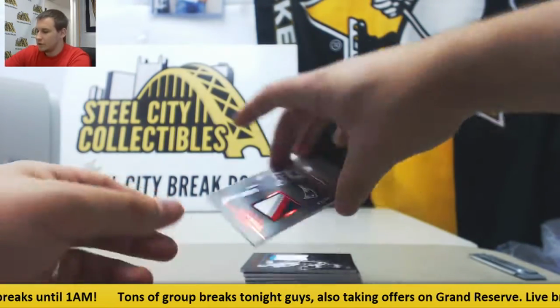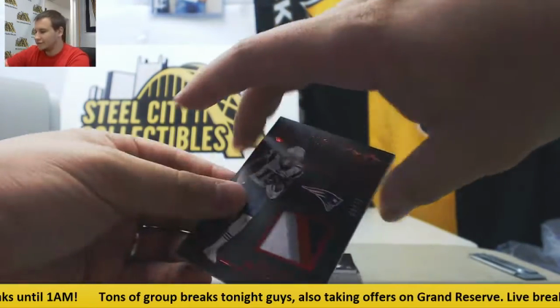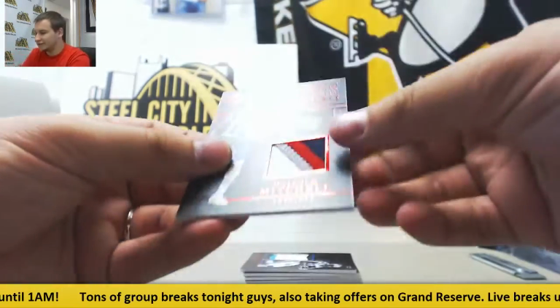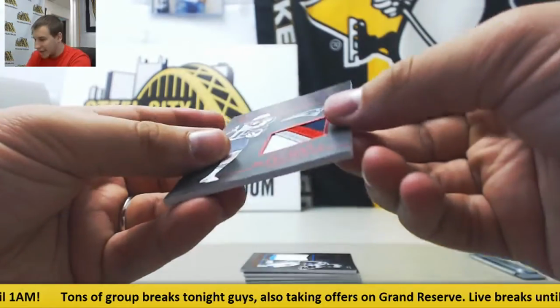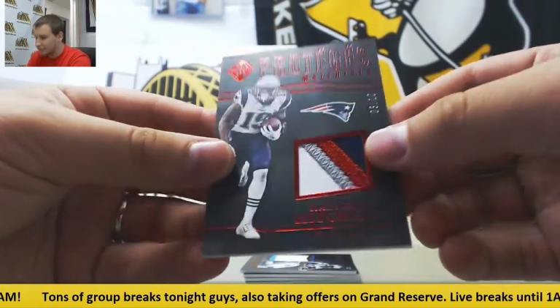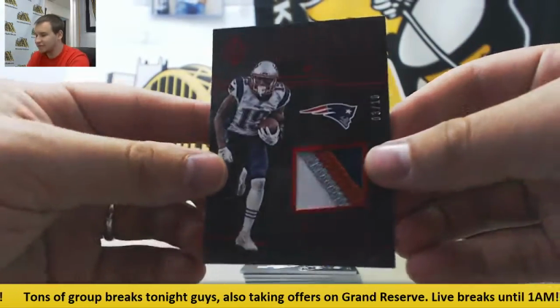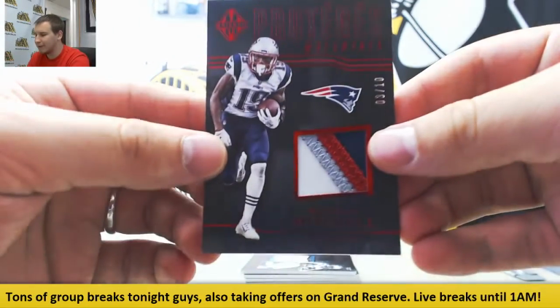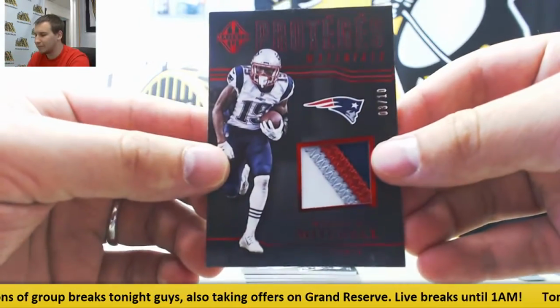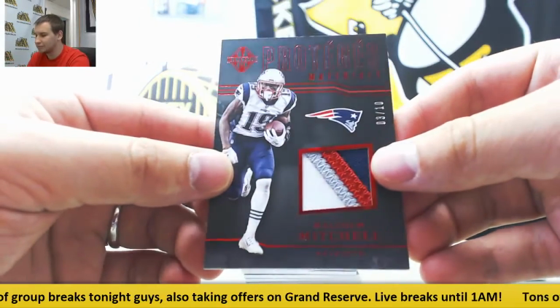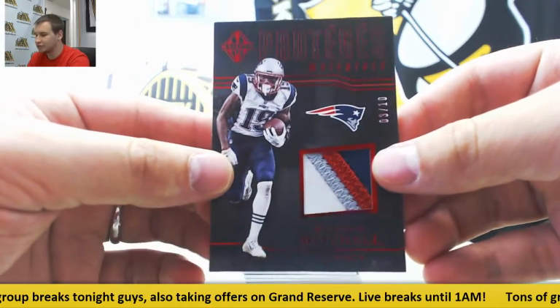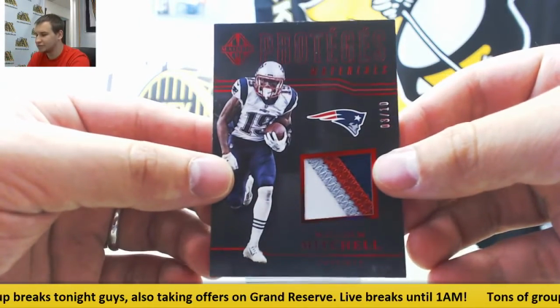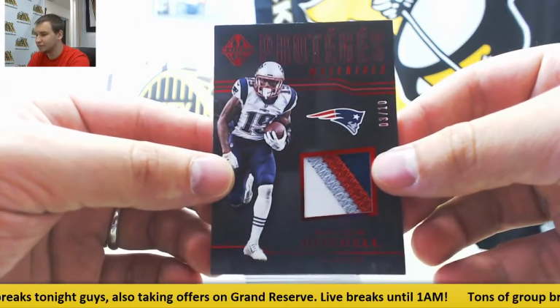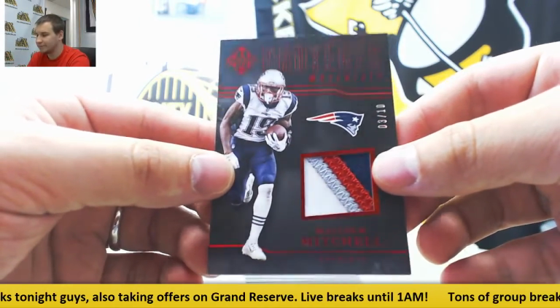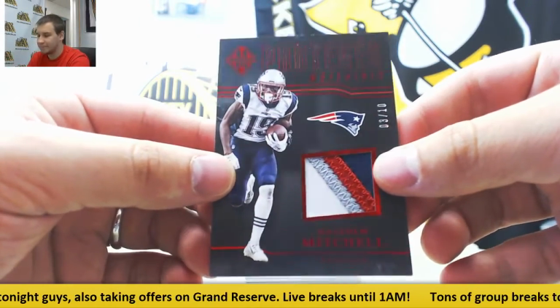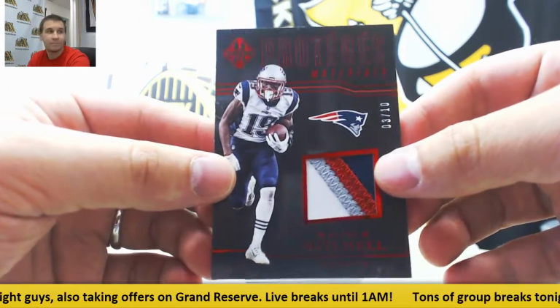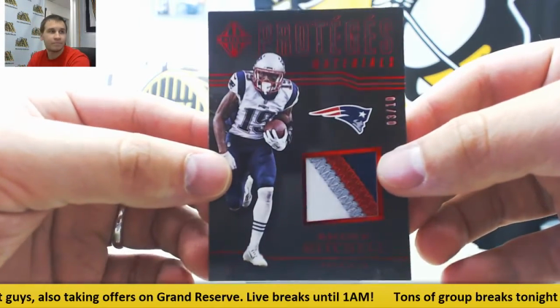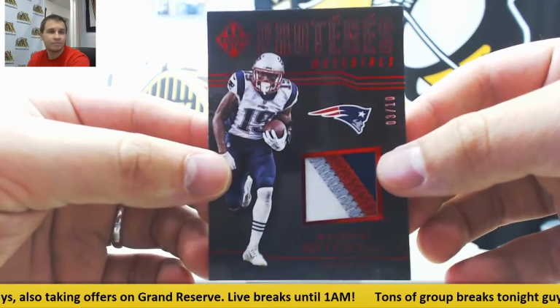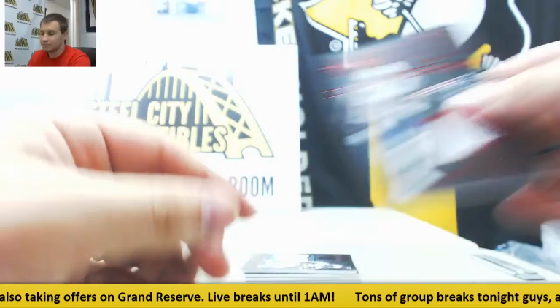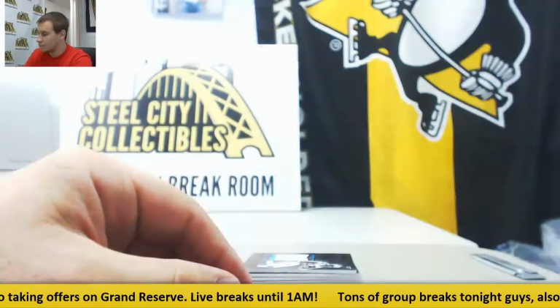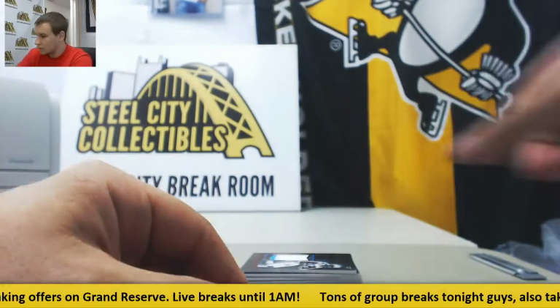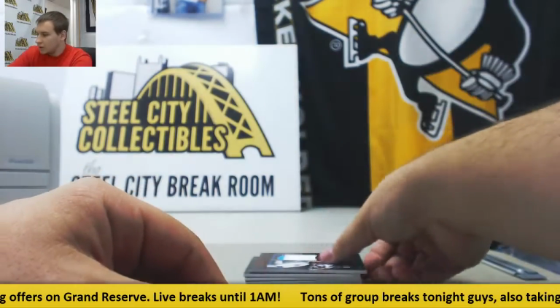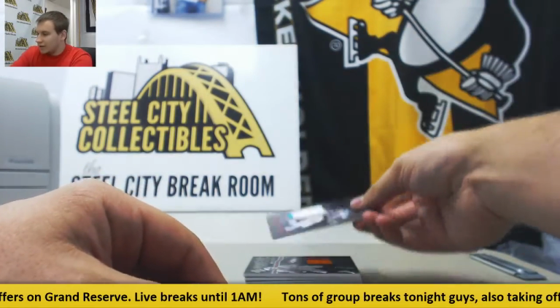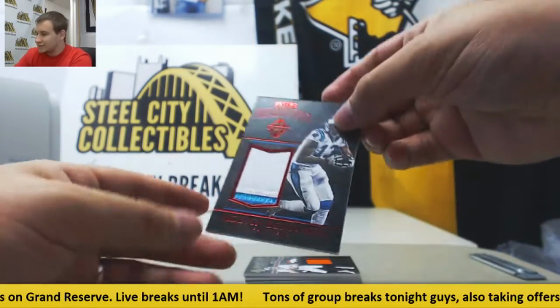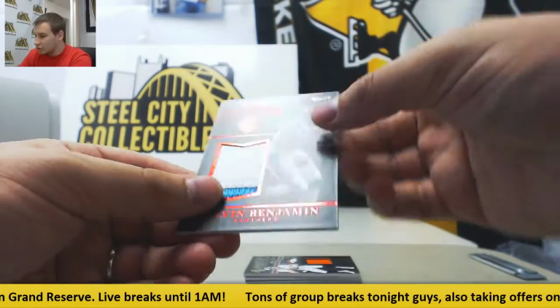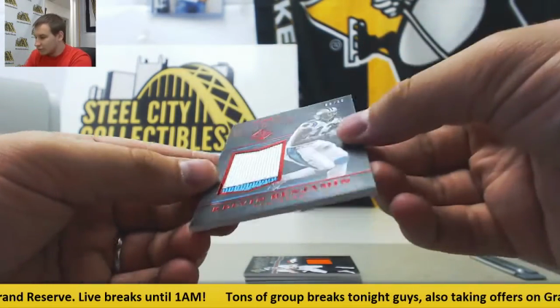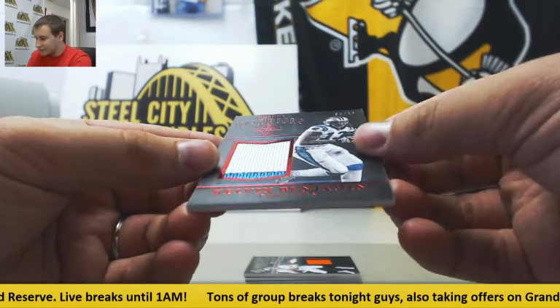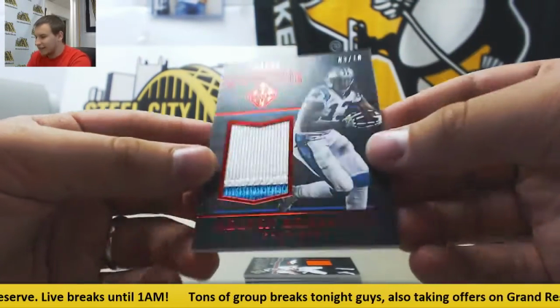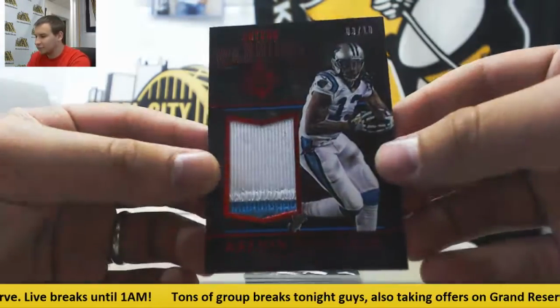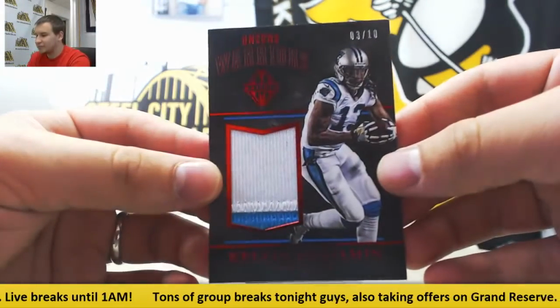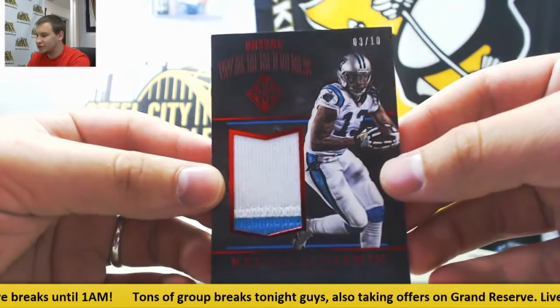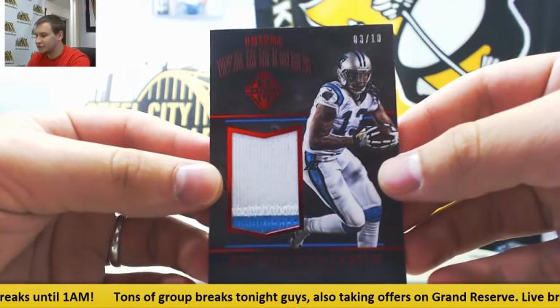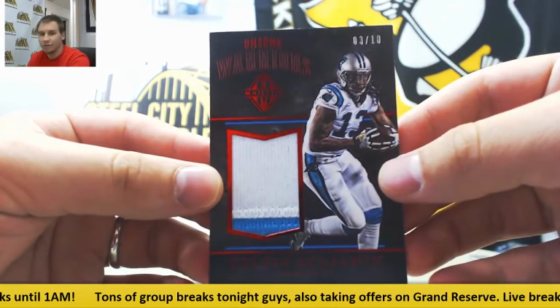First hit is a patch, number 3 of 10, Malcolm Mitchell. Protégé's Material is Ruby. Next is also 3 of 10, Kelvin Benjamin patch, Unsung Warriors.